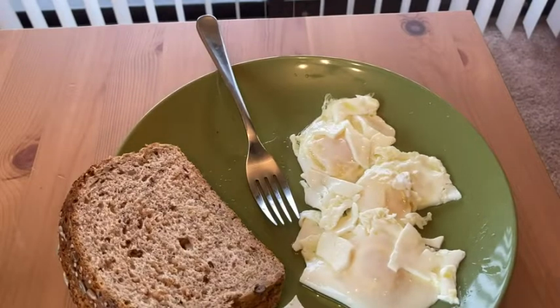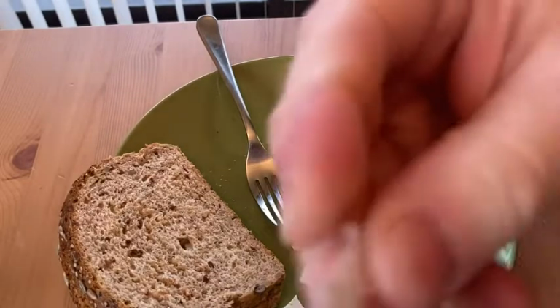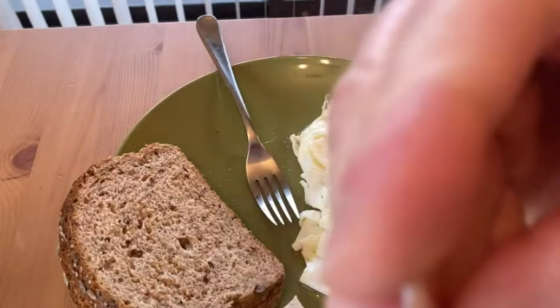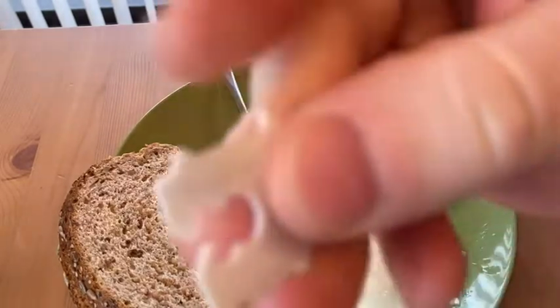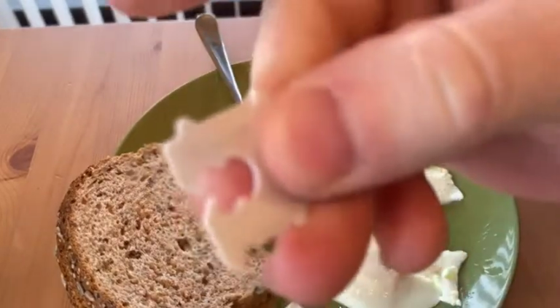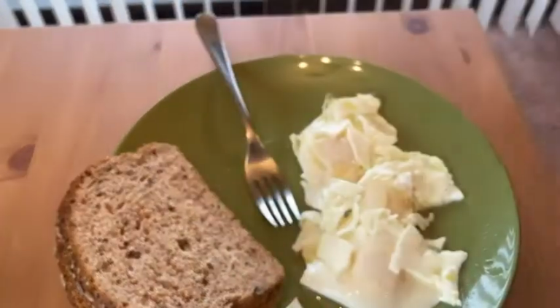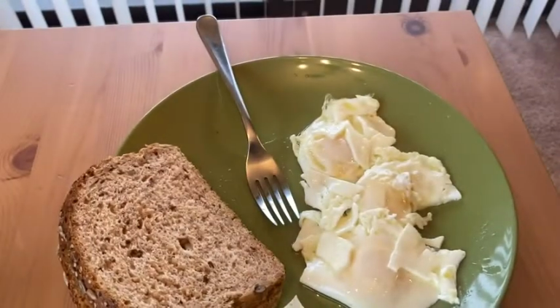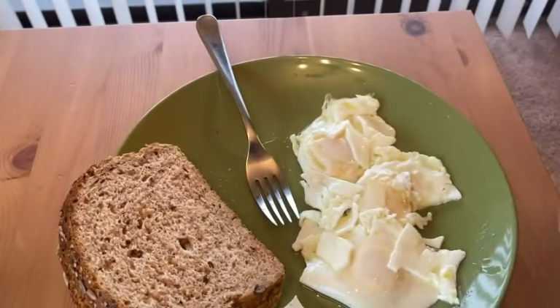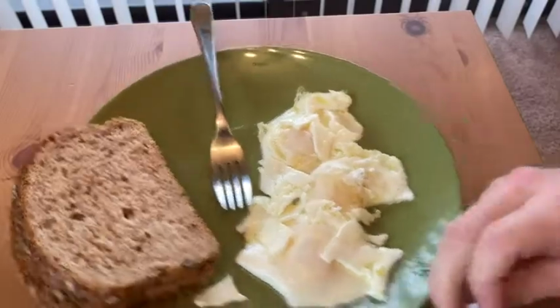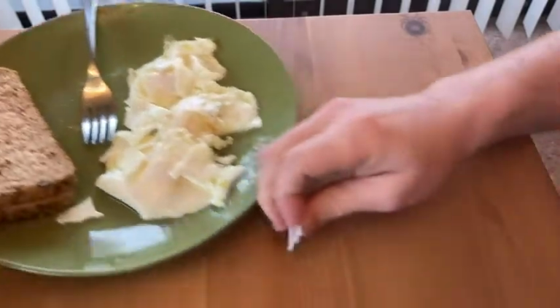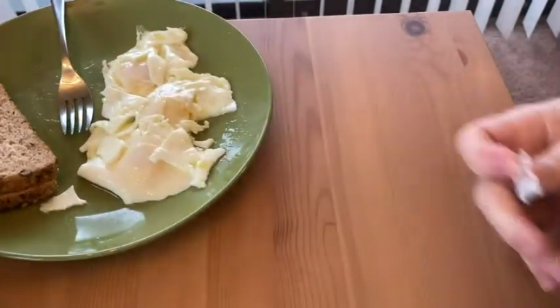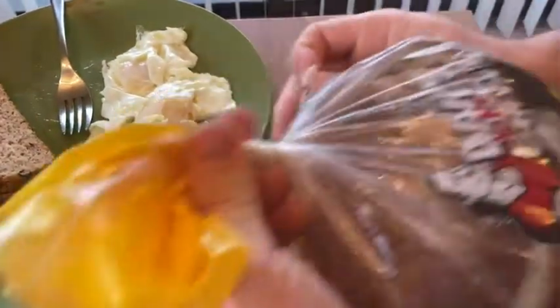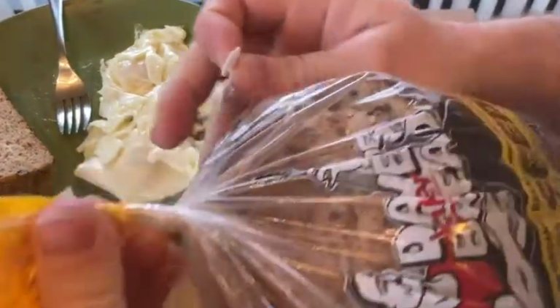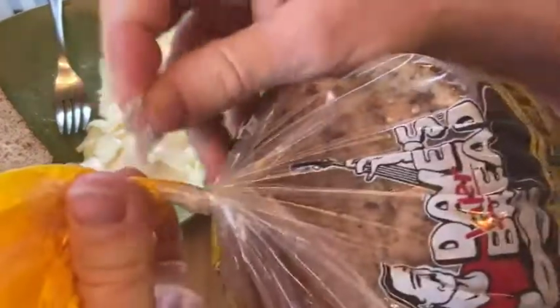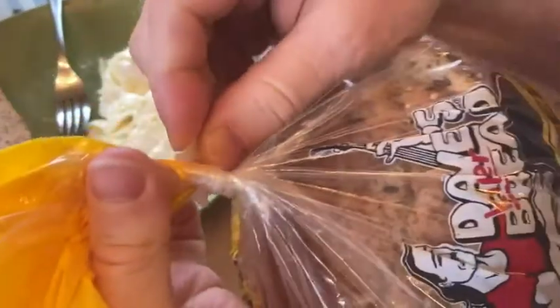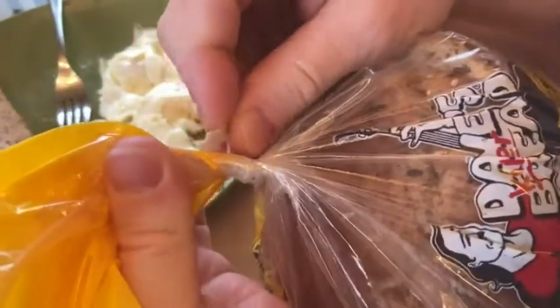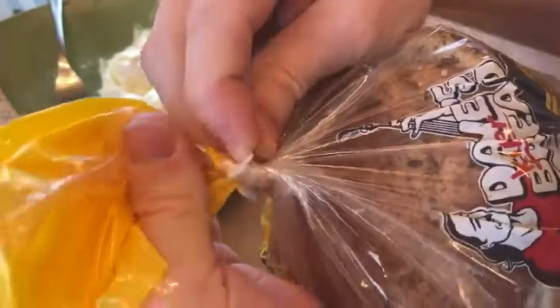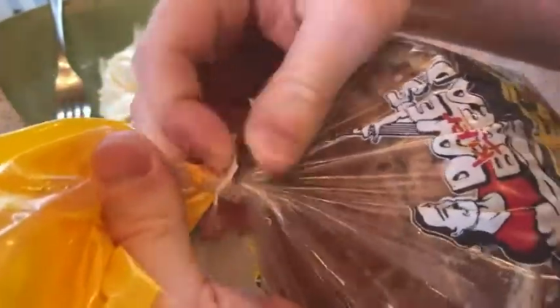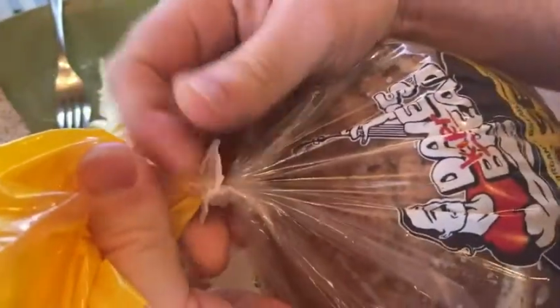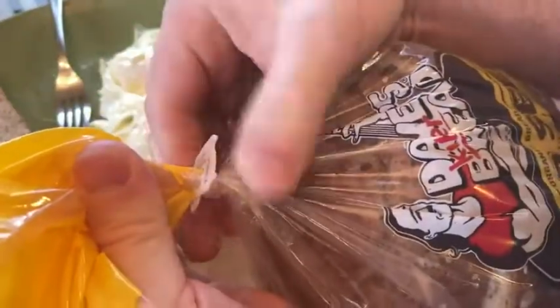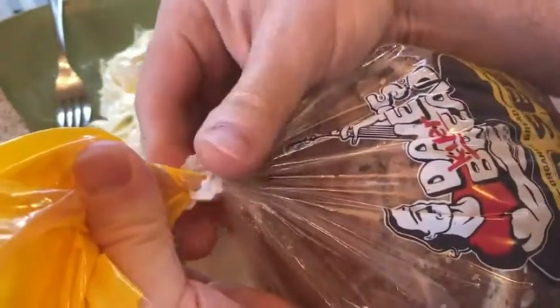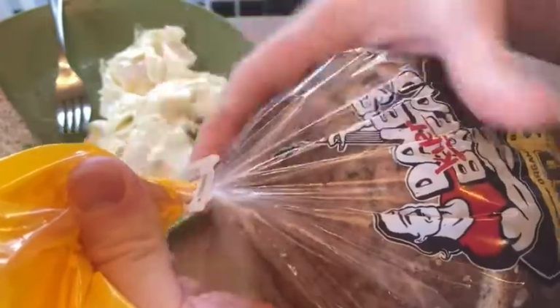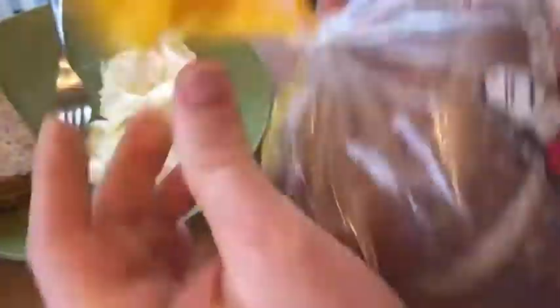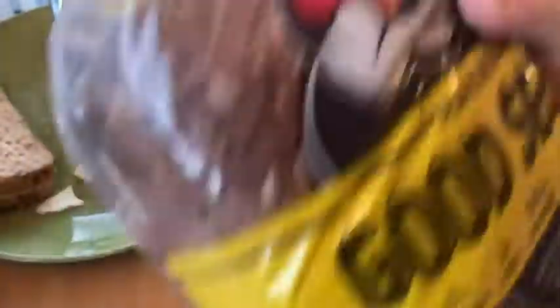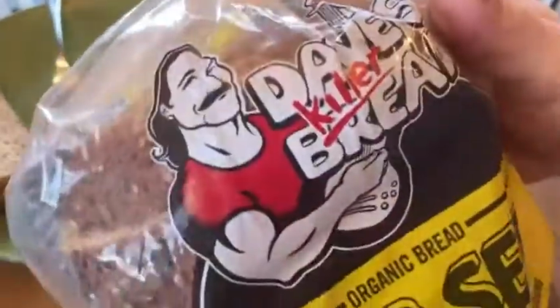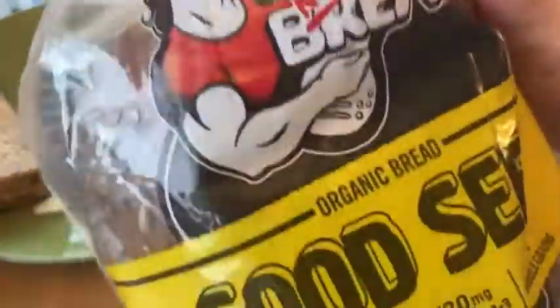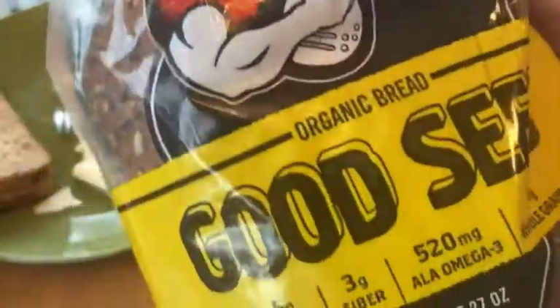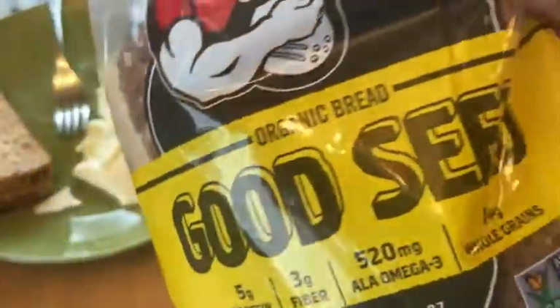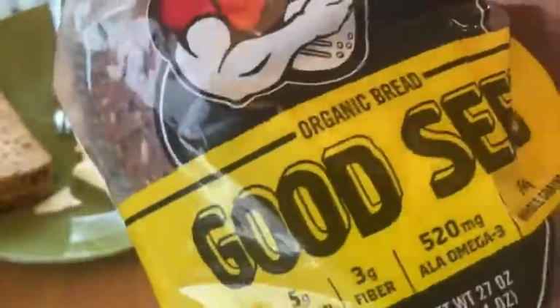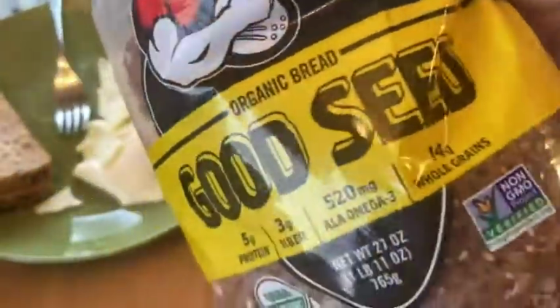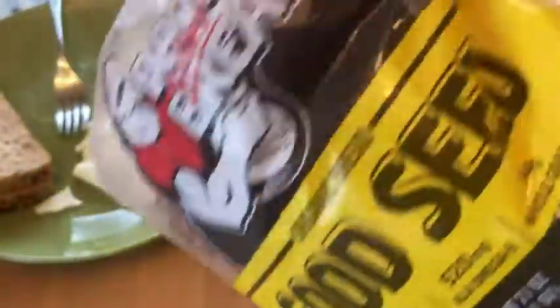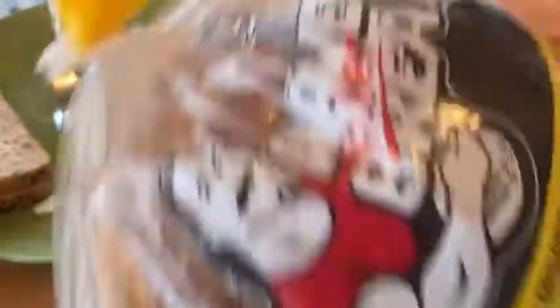It comes with this little twisty thing you can just put on to close it. Basically, you just twist it and that's how you close the bread. I usually keep it on top of the fridge — nice place to store it.